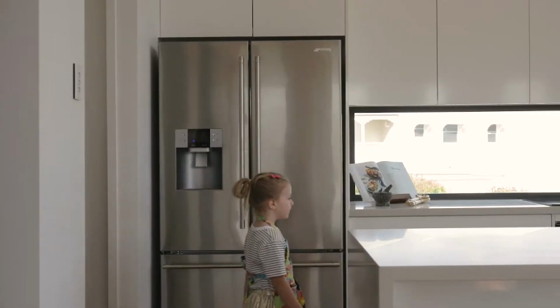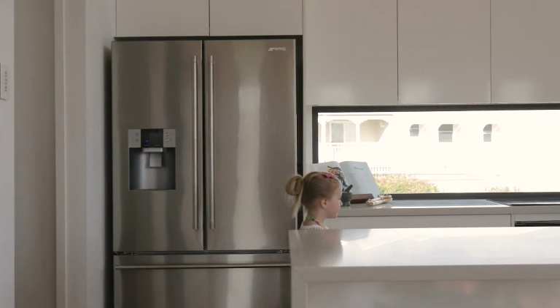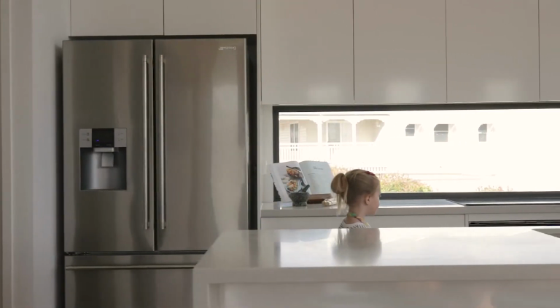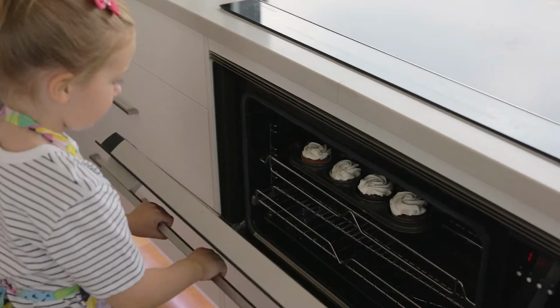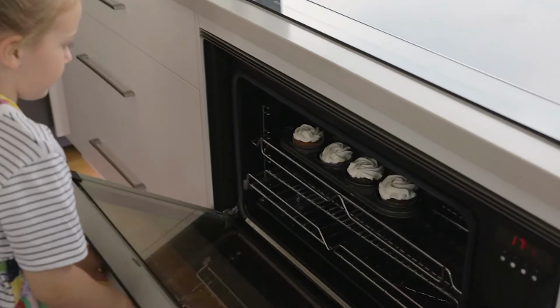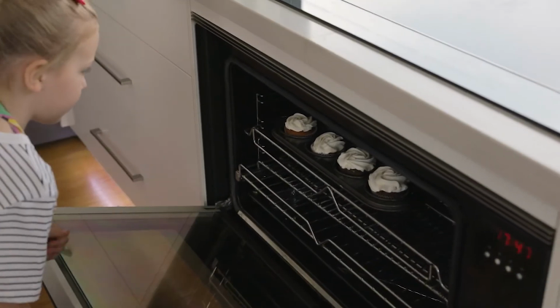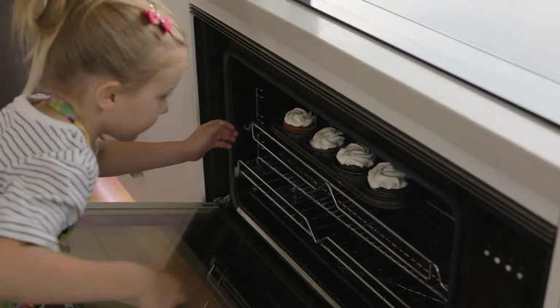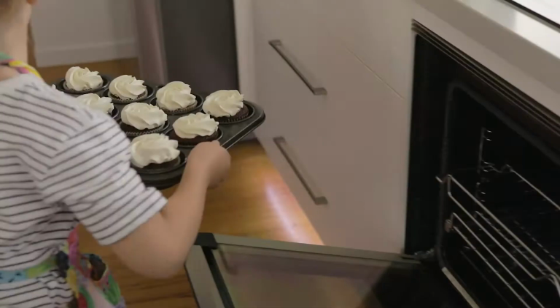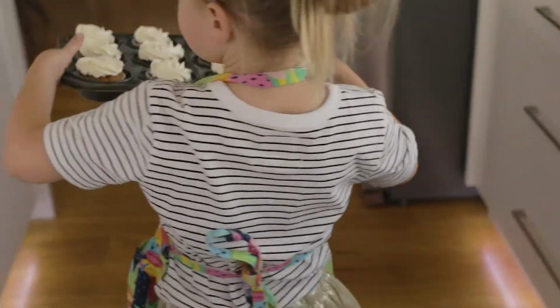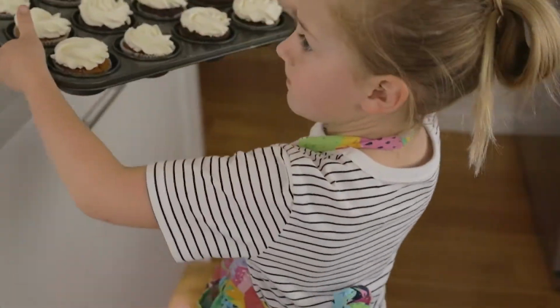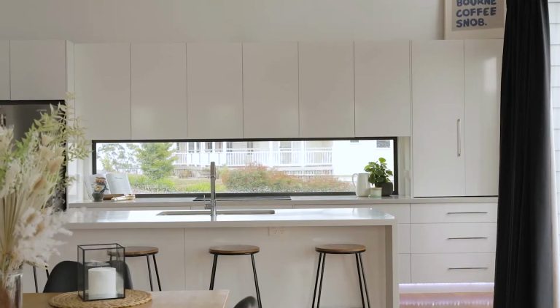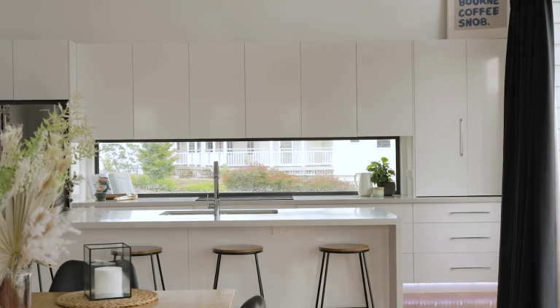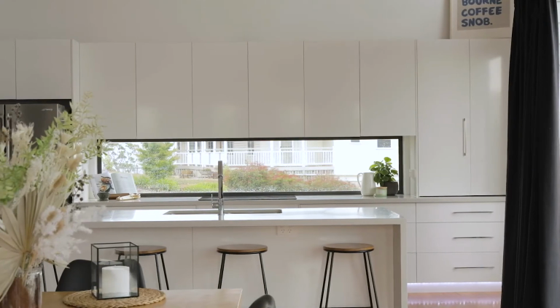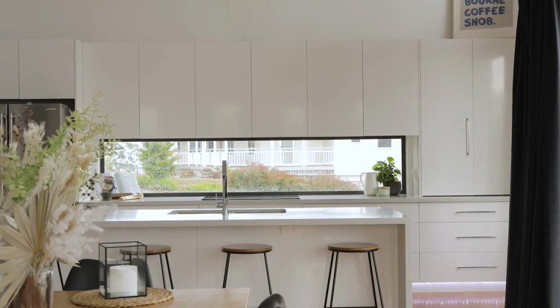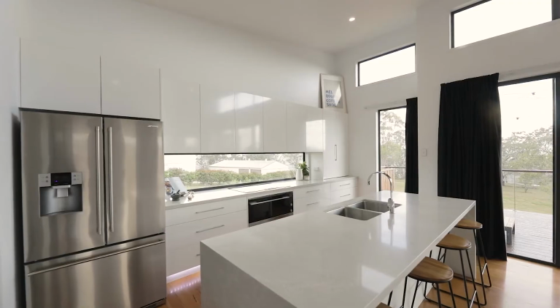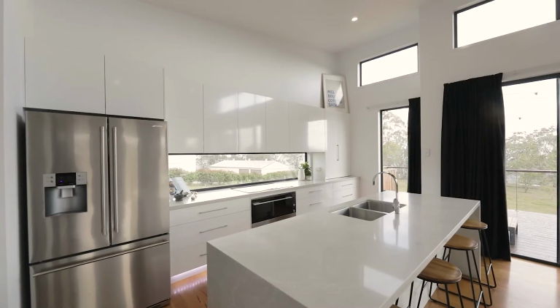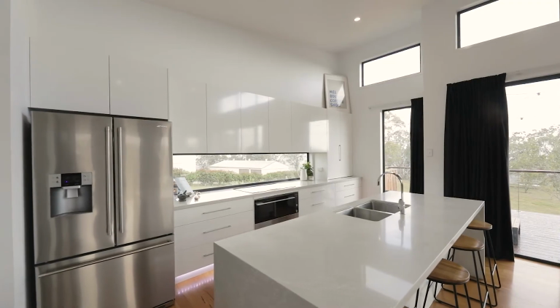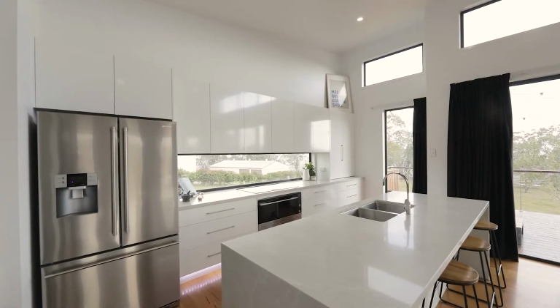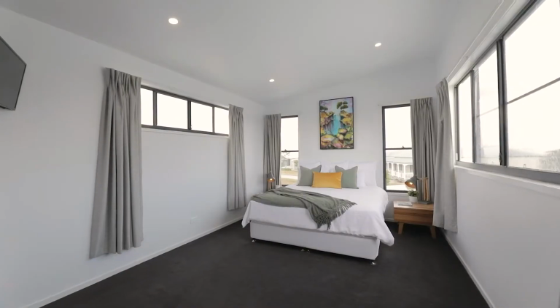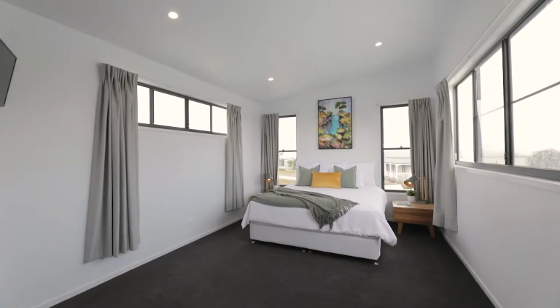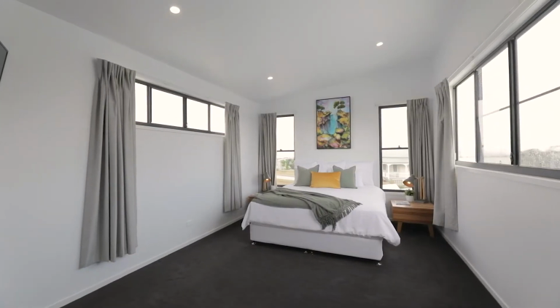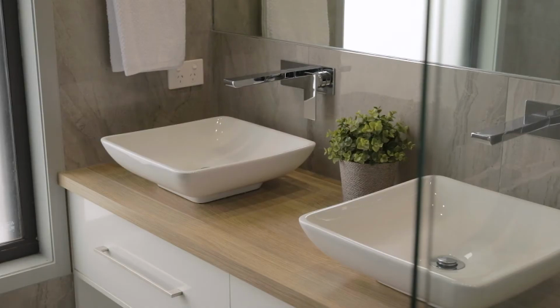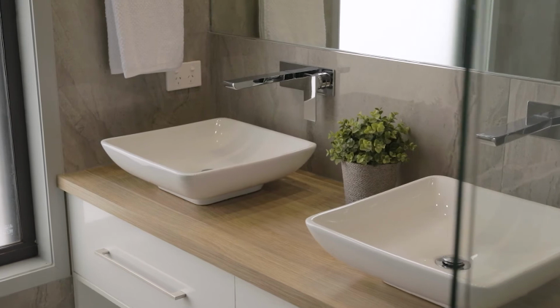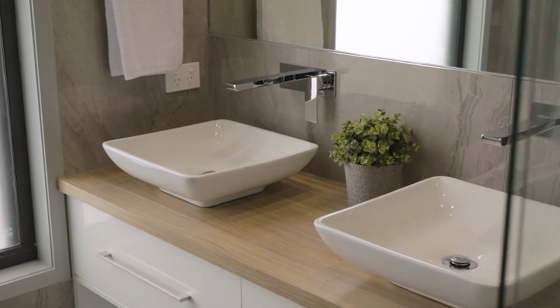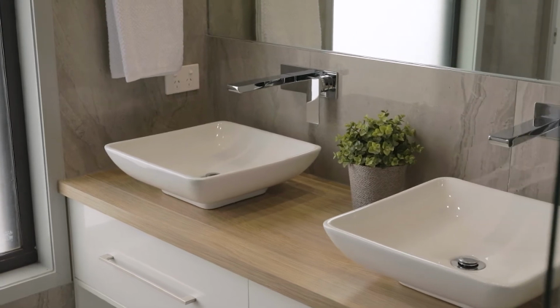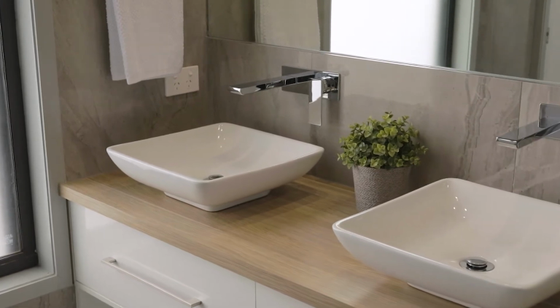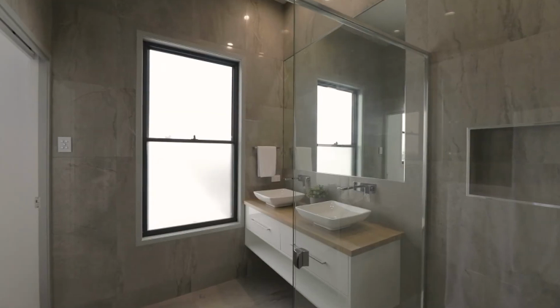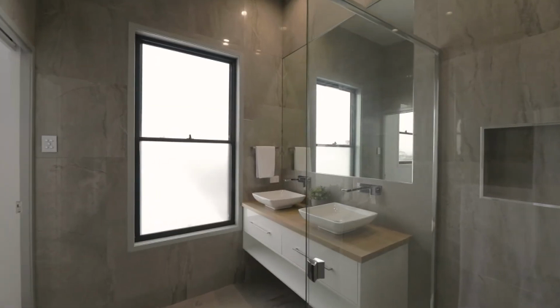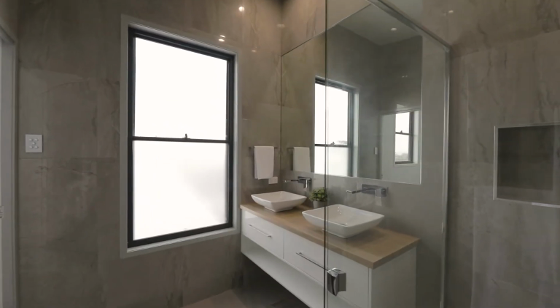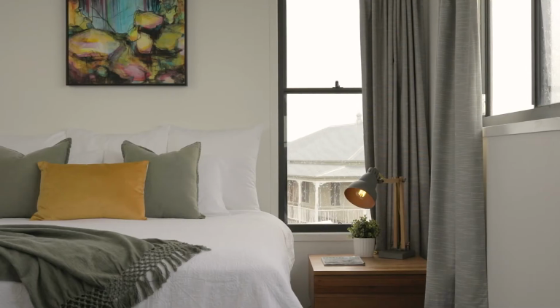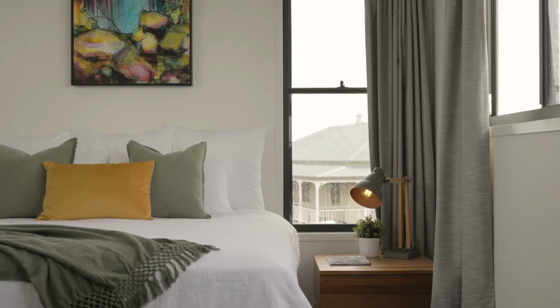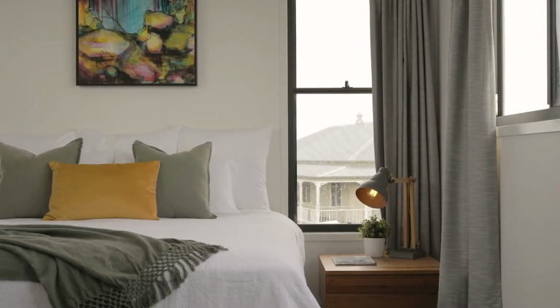Imagine what you could whip up in this chef's inspired kitchen. Wow, what a massive master suite. And it's so good it's separated from the kids' room so you can have your own little slice of privacy.